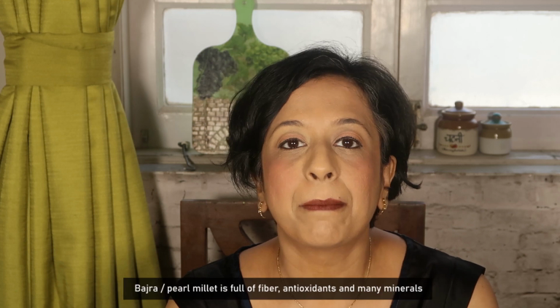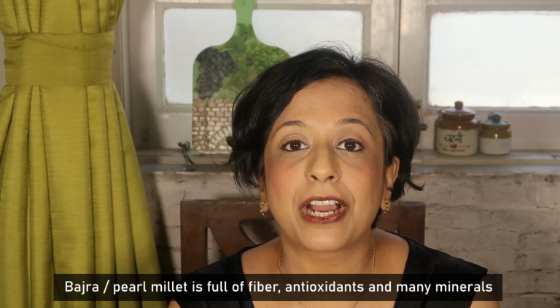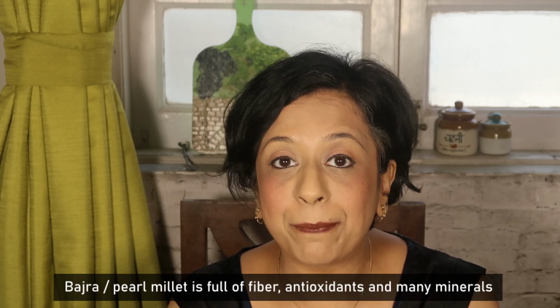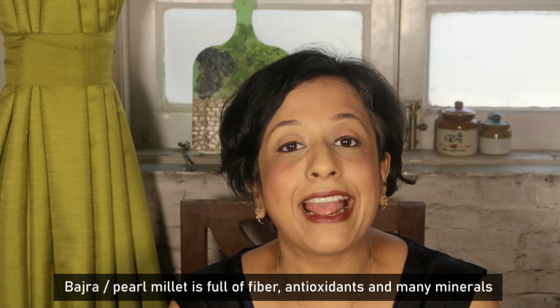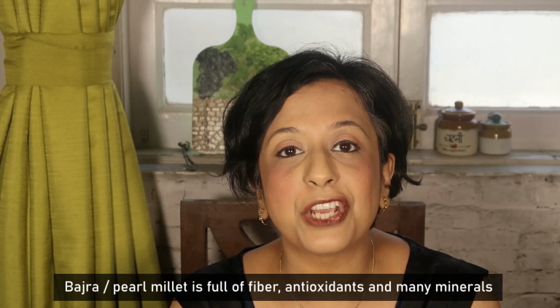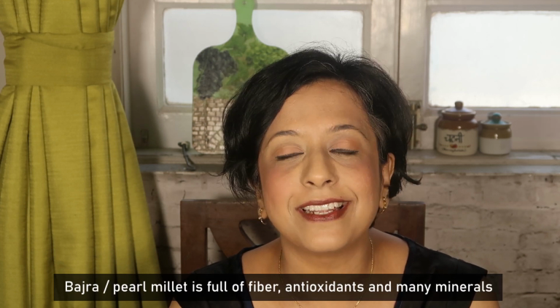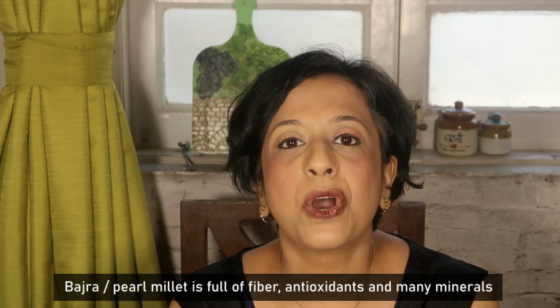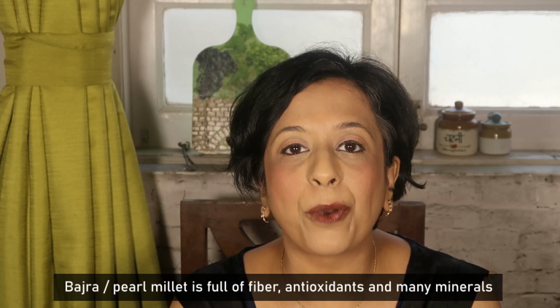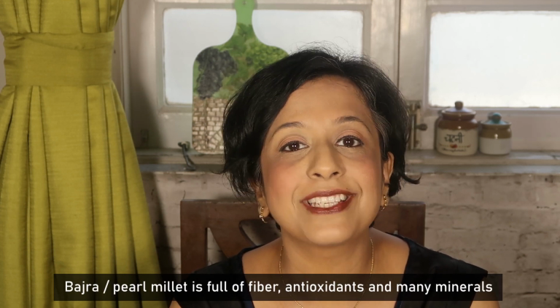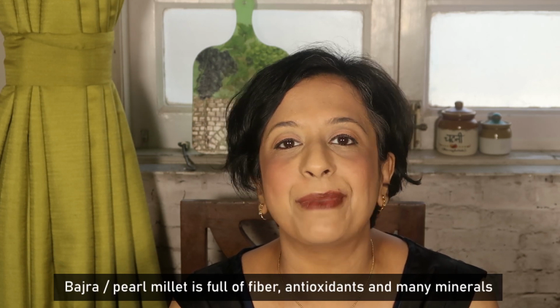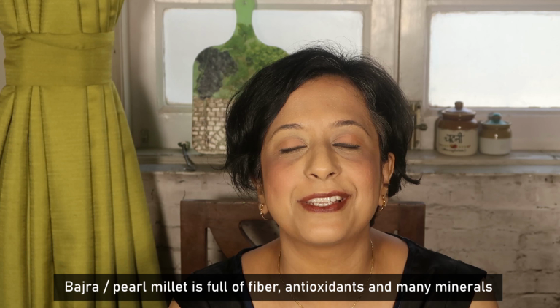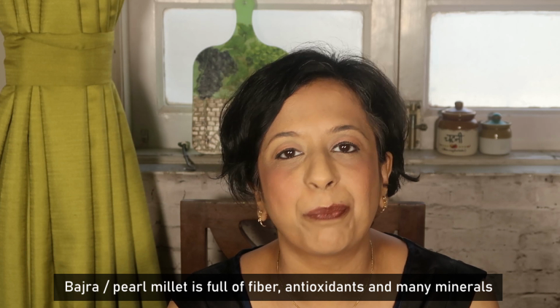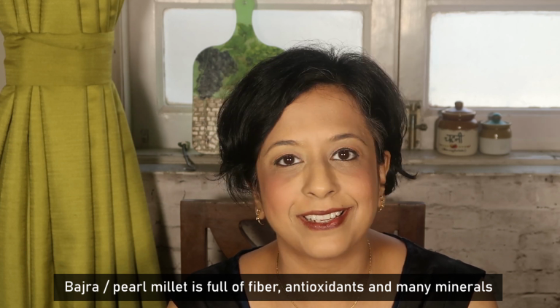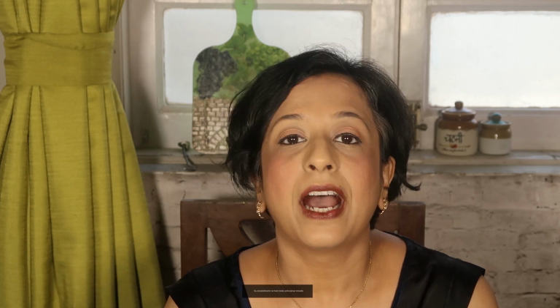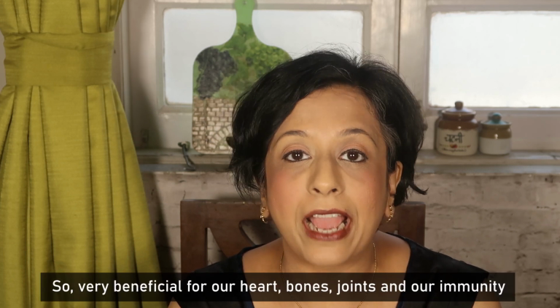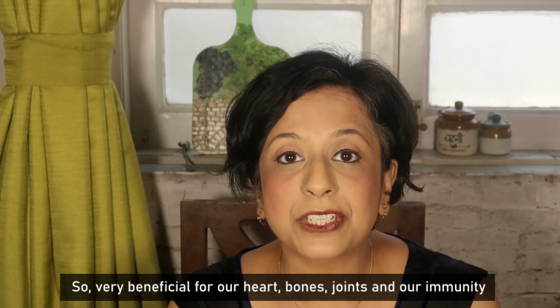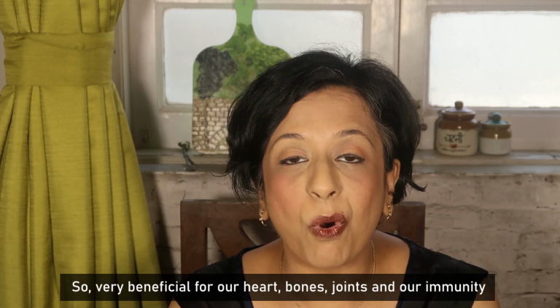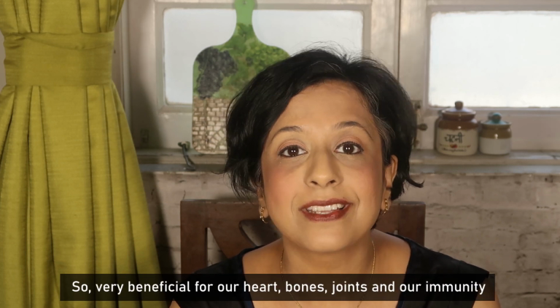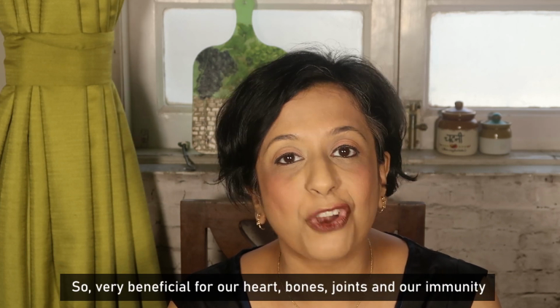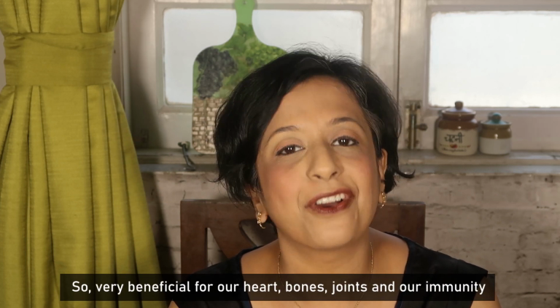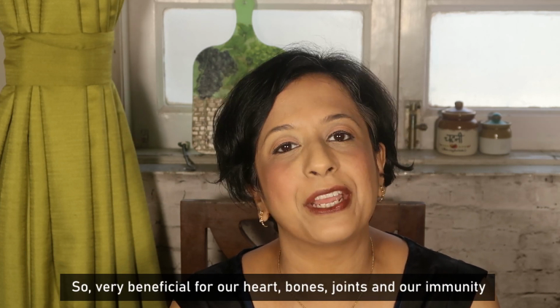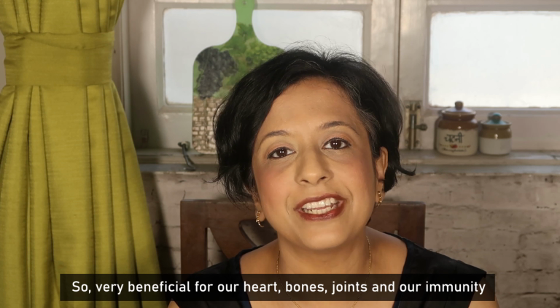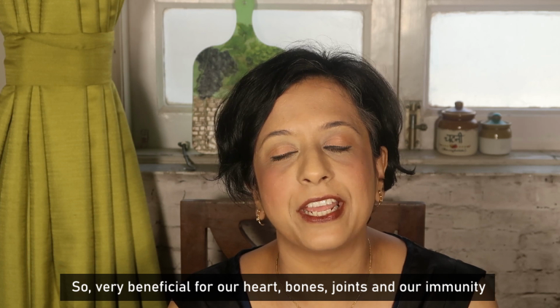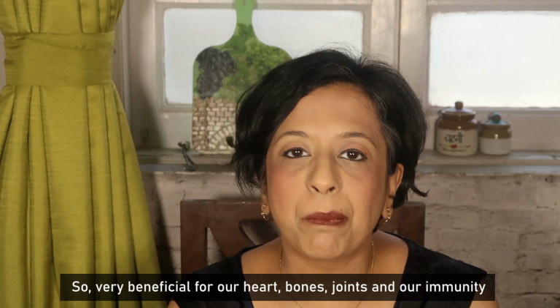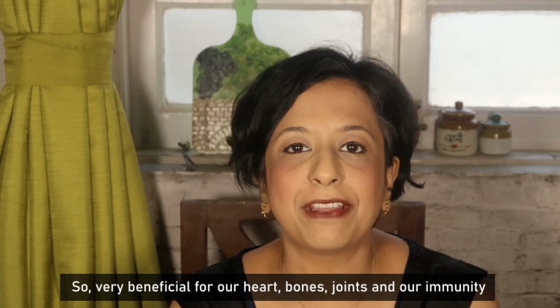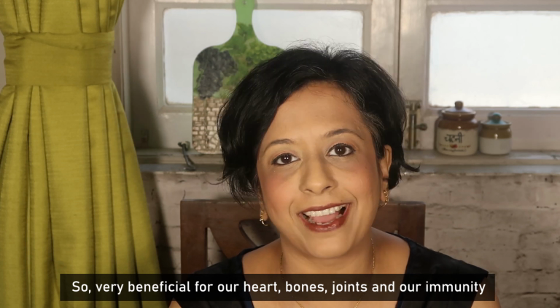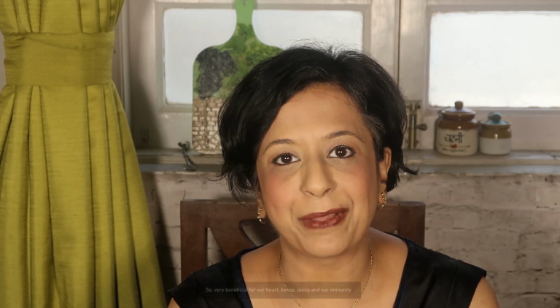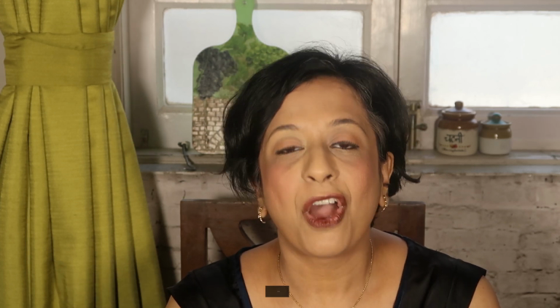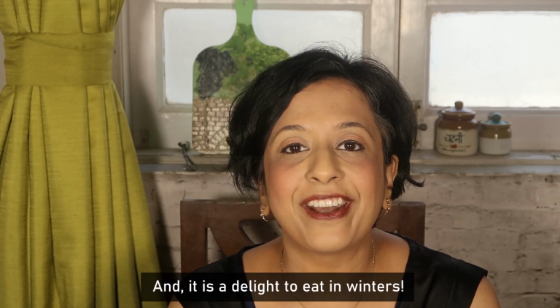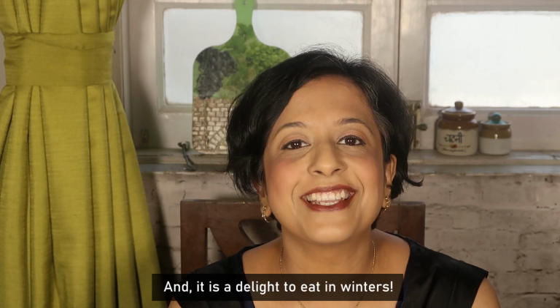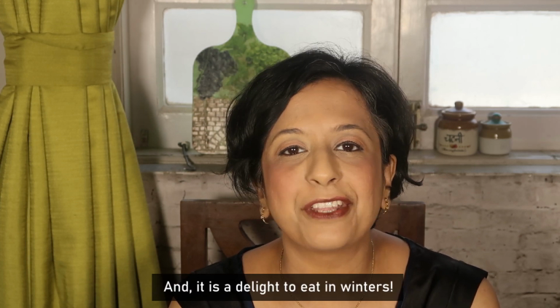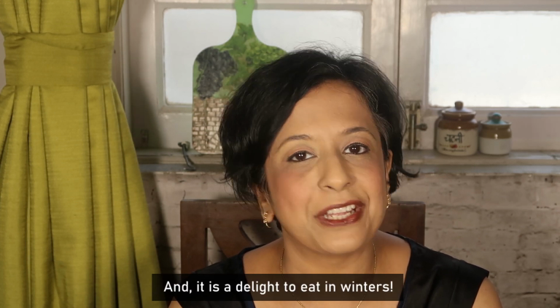Bajra is rich in fiber, antioxidants and many minerals. It is very effective for our heart, bones, joints and immunity. It is also a great grain to eat during winter.